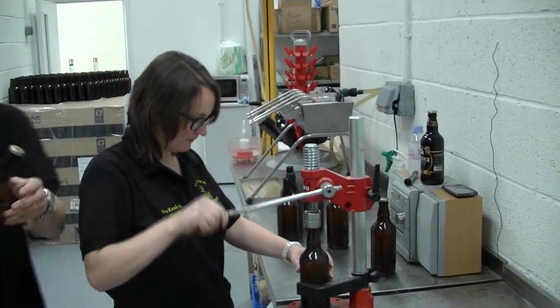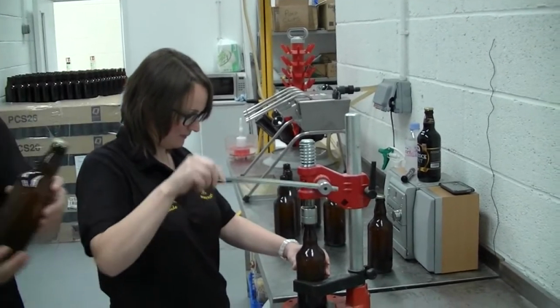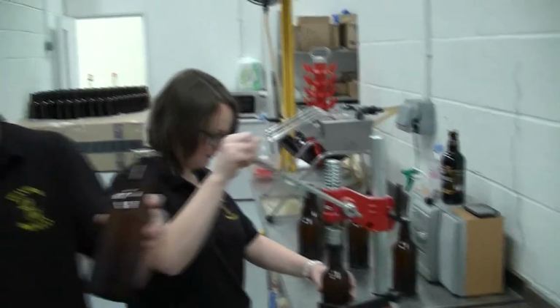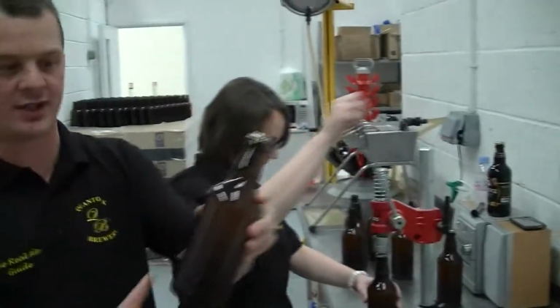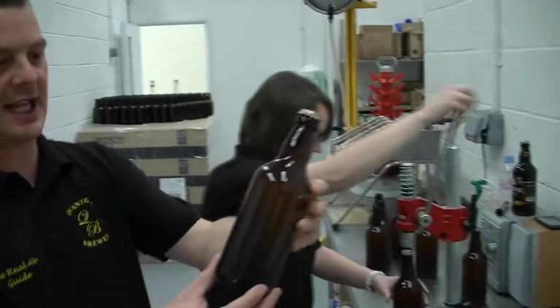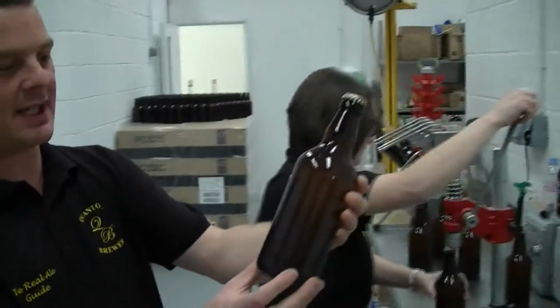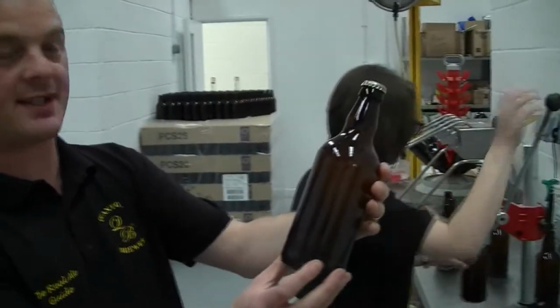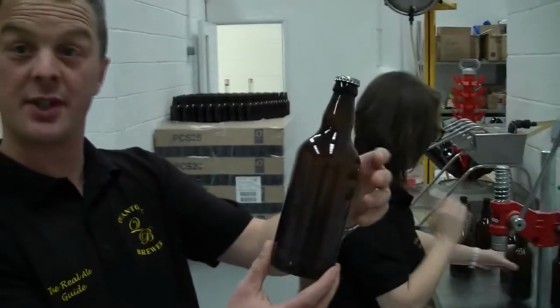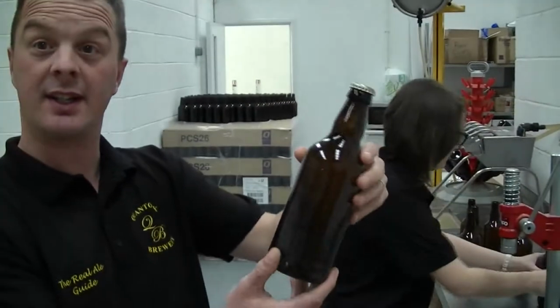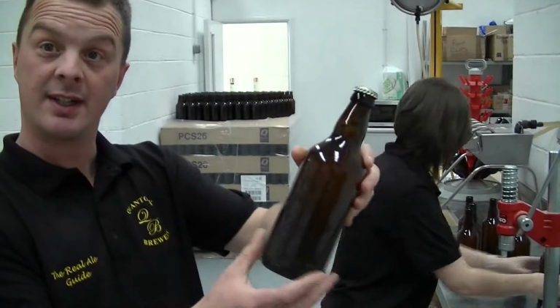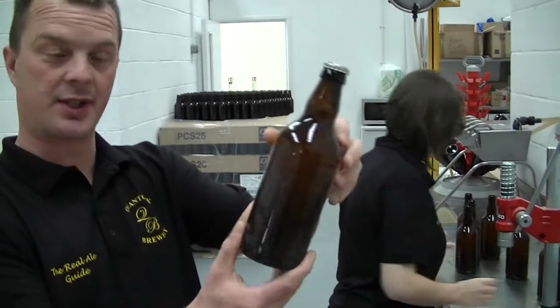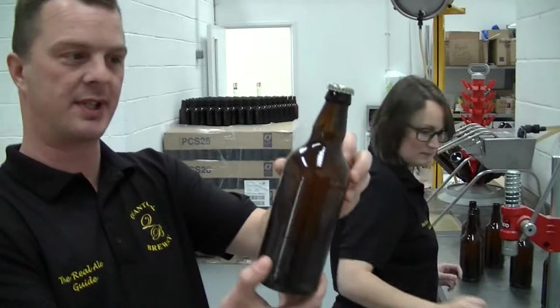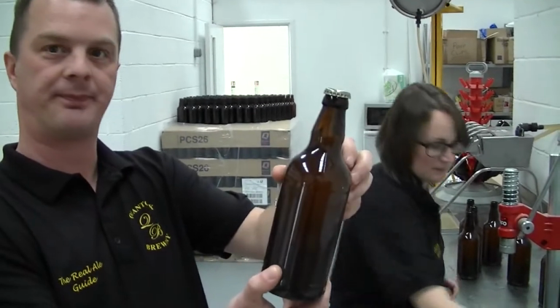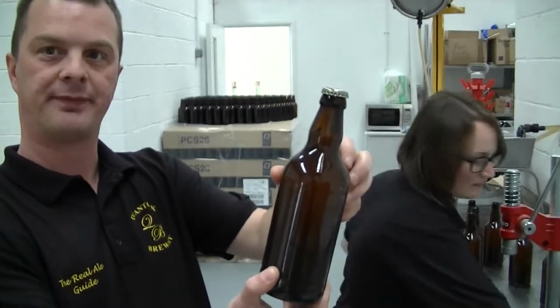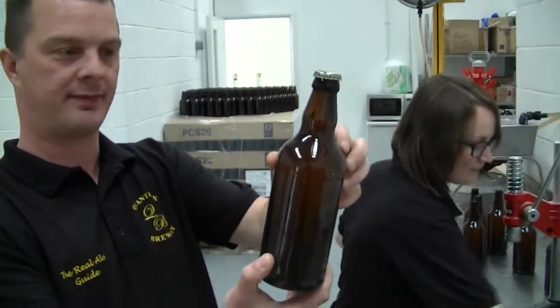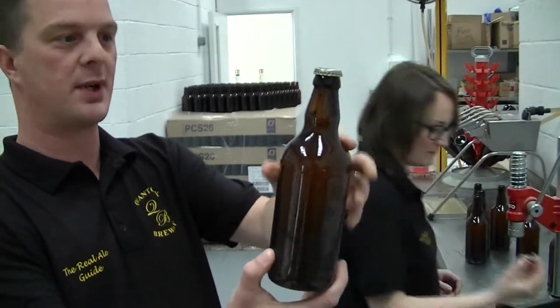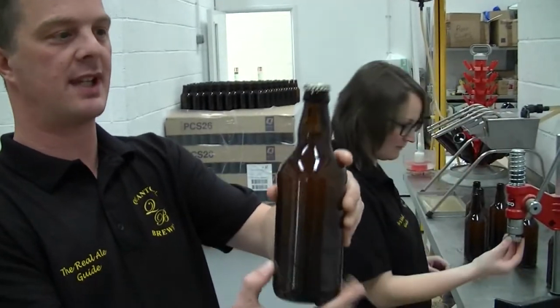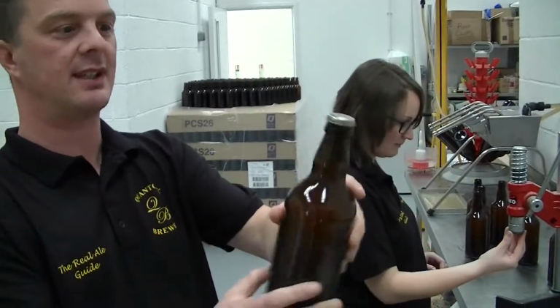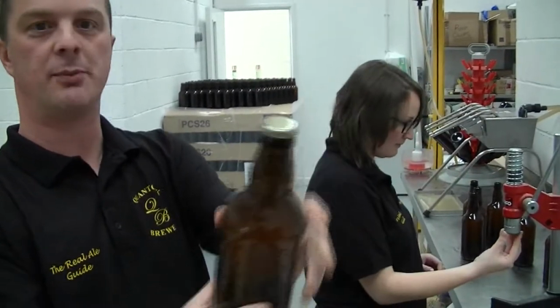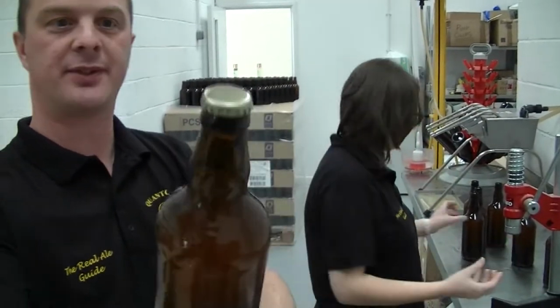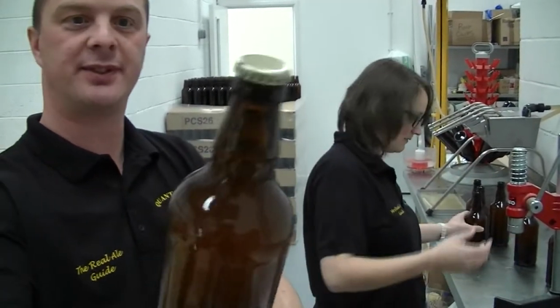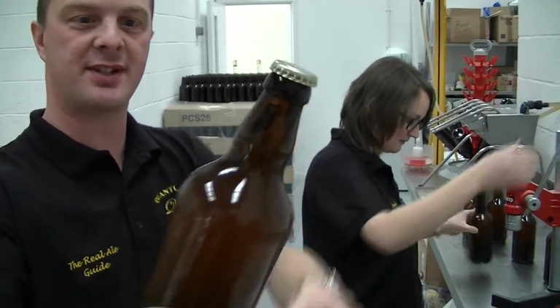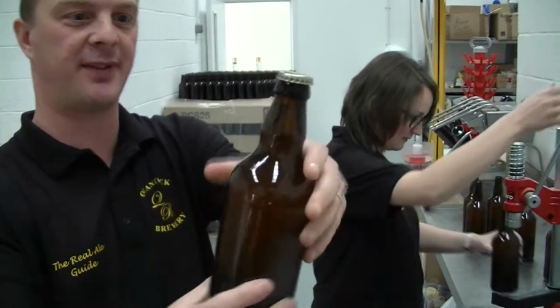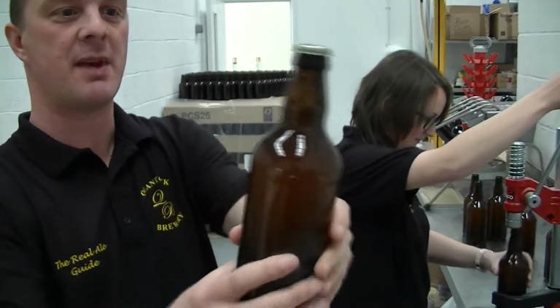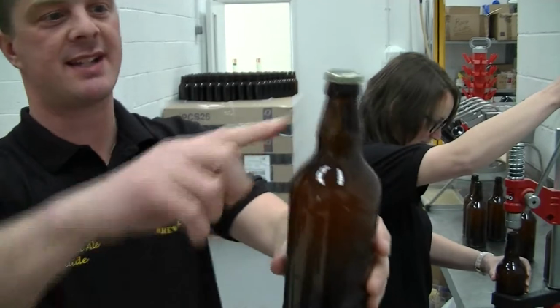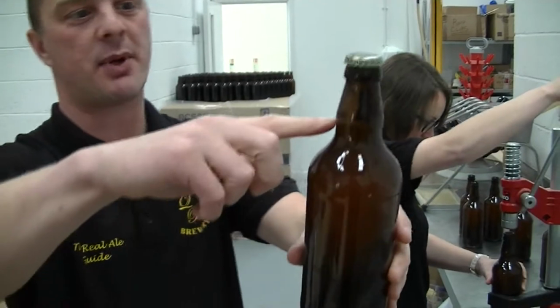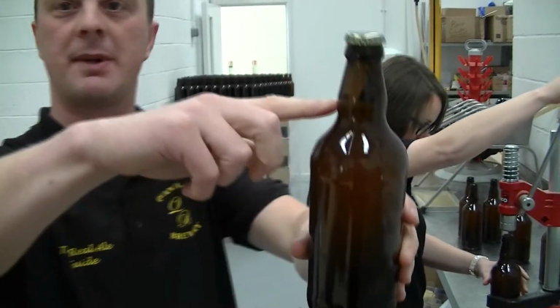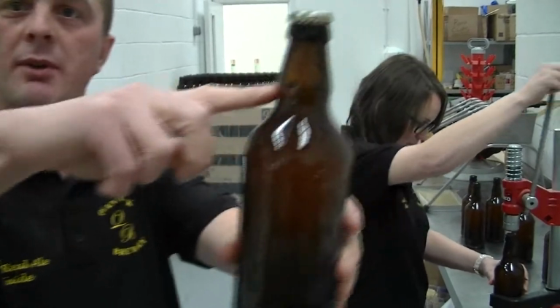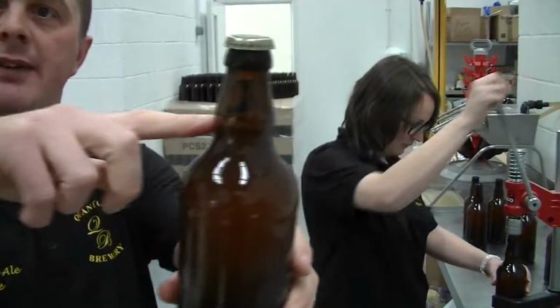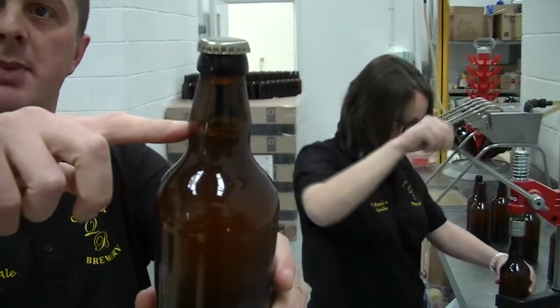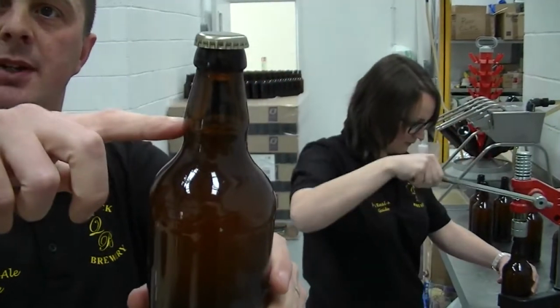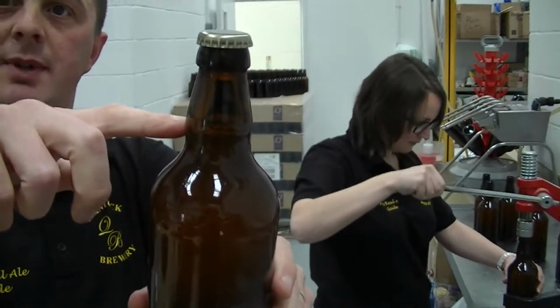This is the finished product — they just need labelling. And this is the Sun Raker. Sun Raker, yeah. All bottled nicely and filled up. Is that the bottle normally about the correct level of beer that goes in there?